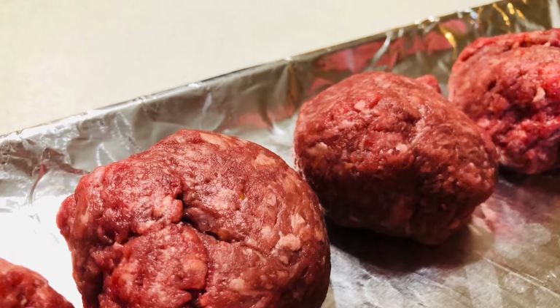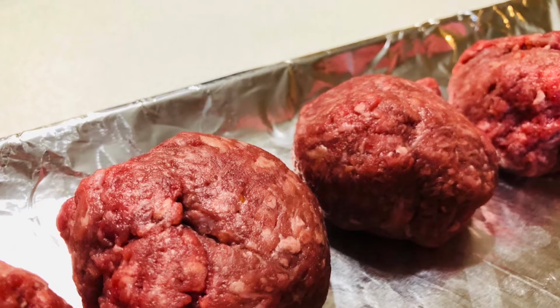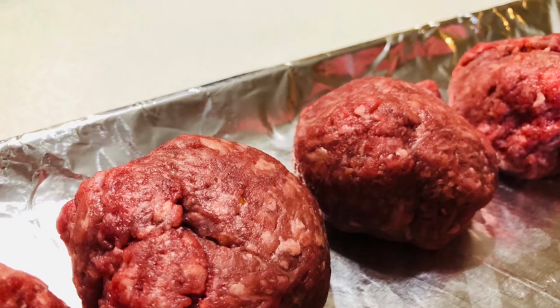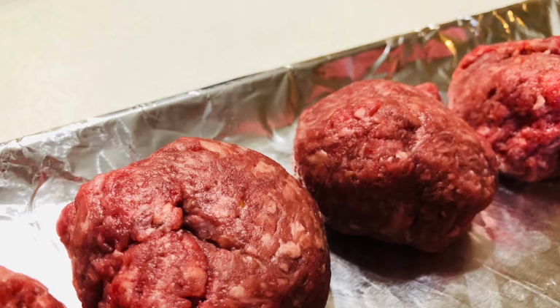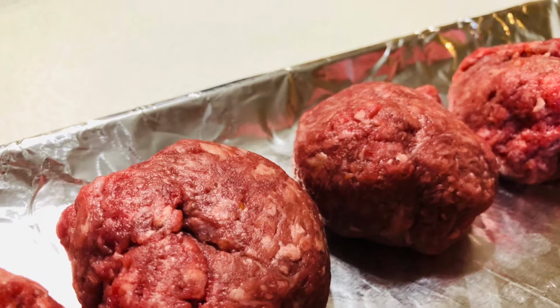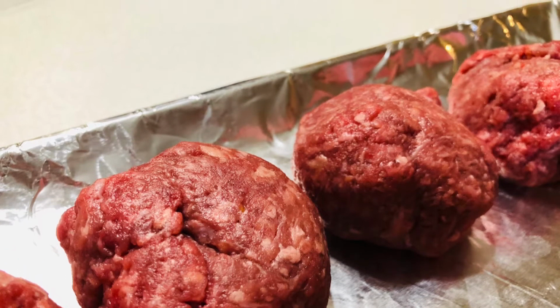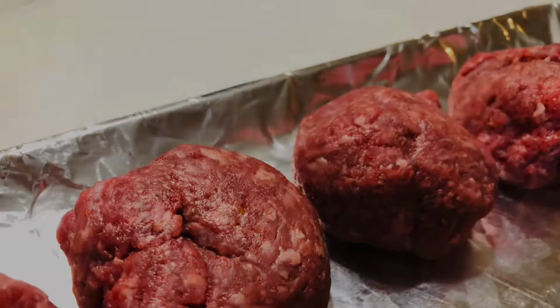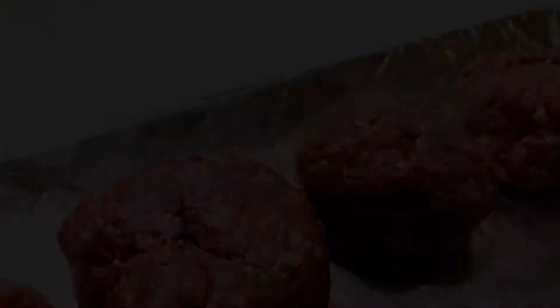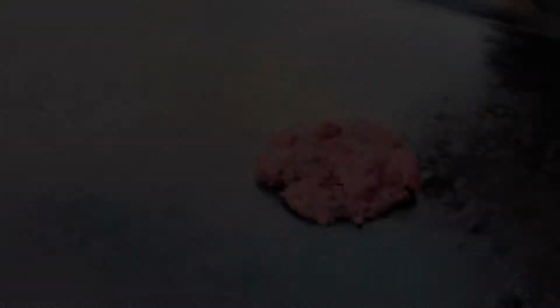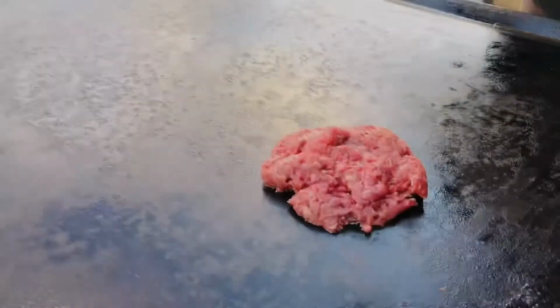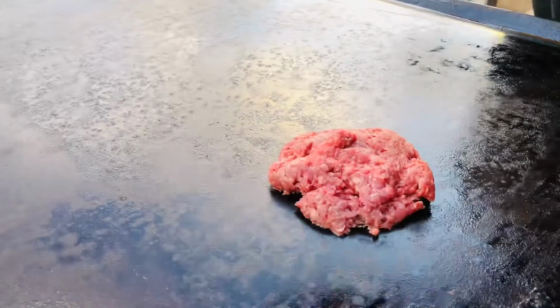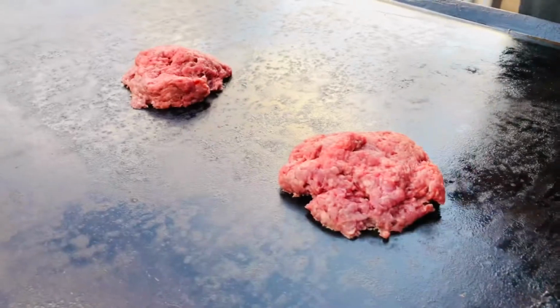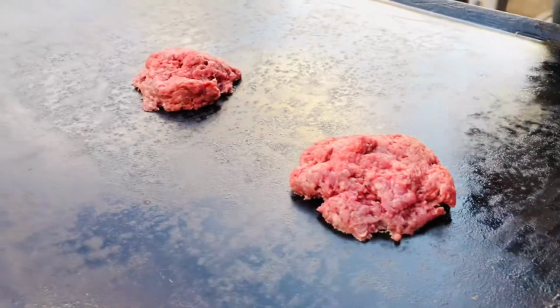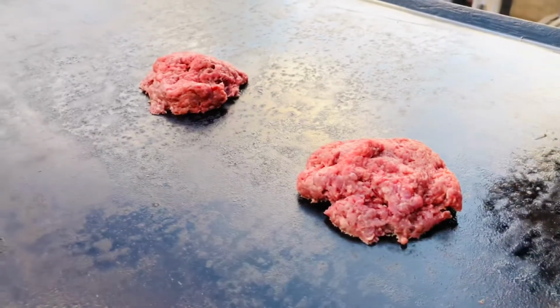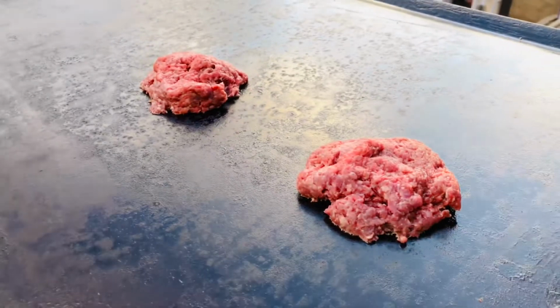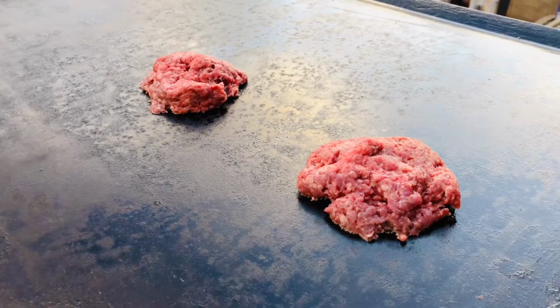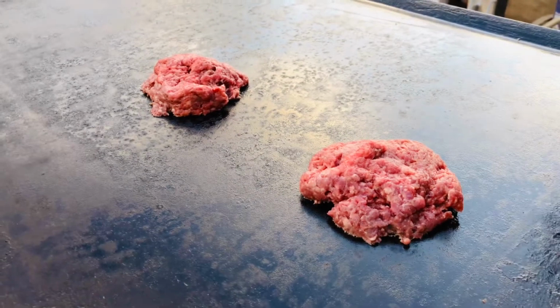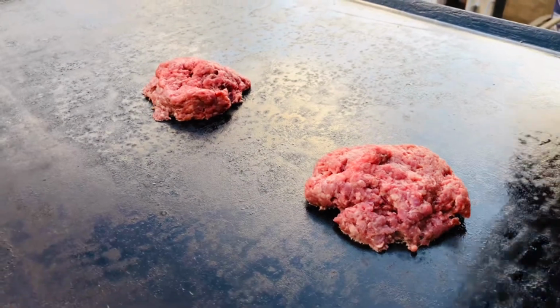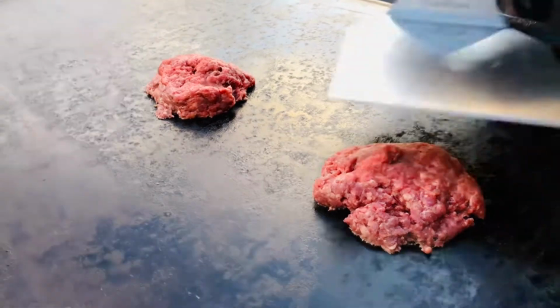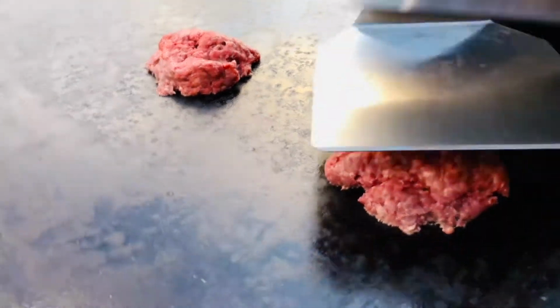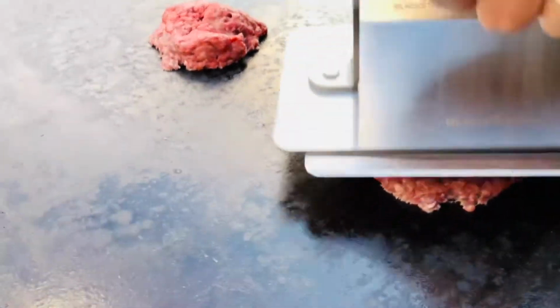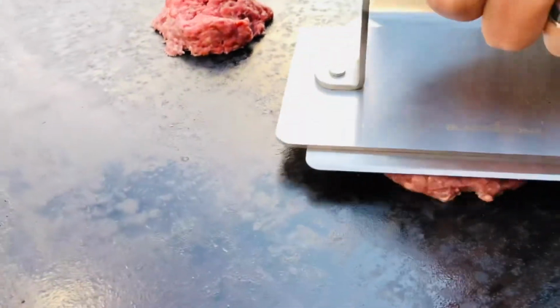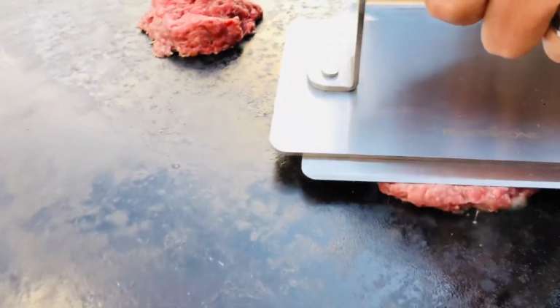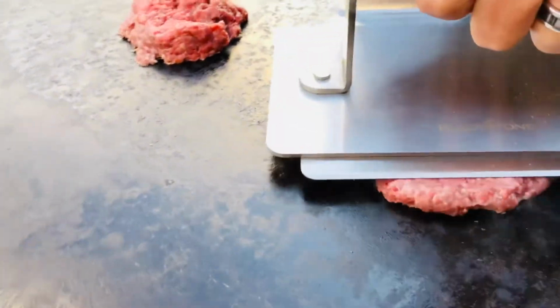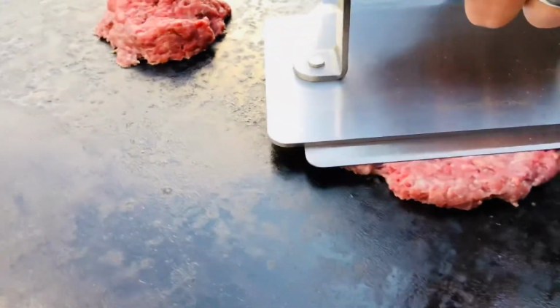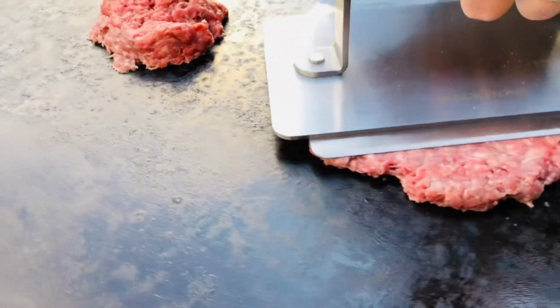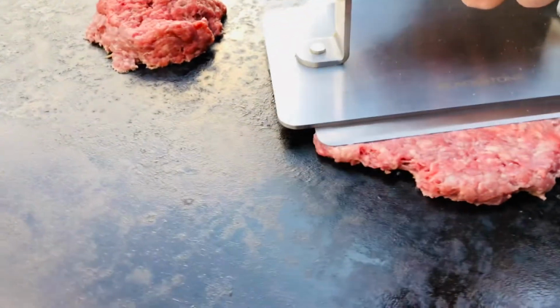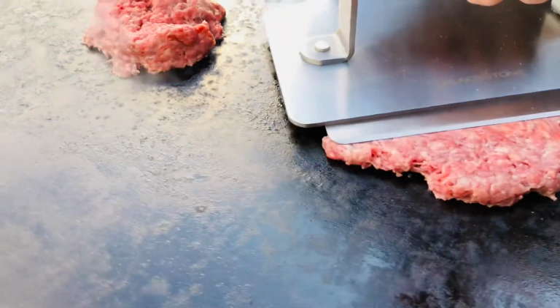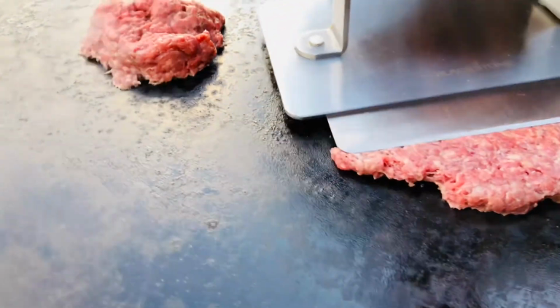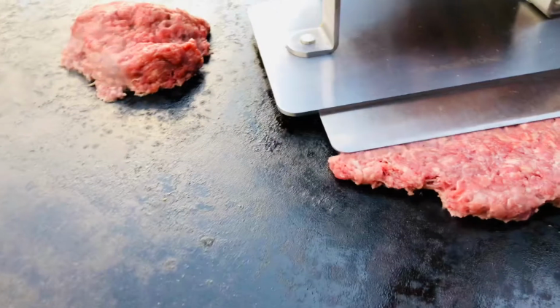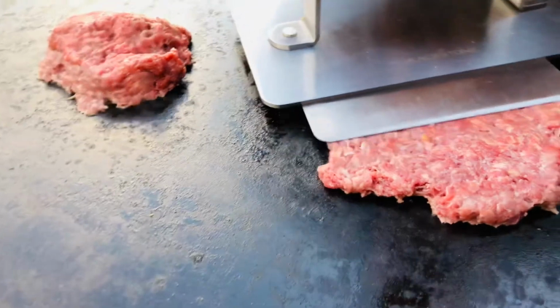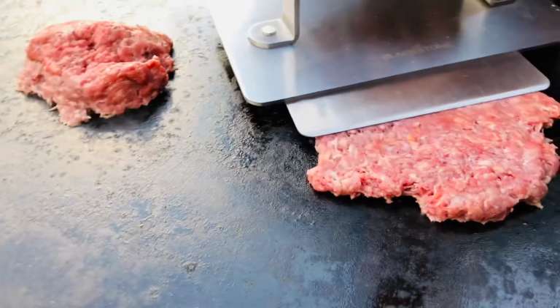I start off with 80-20 ground beef, get them on the griddle, and start pressing them to get that sear on.